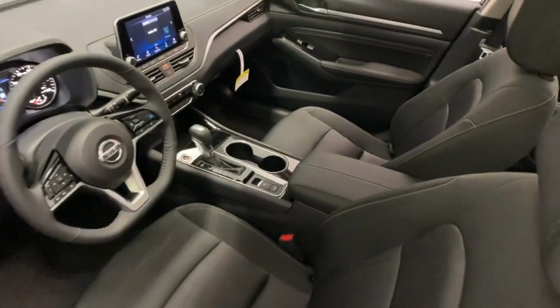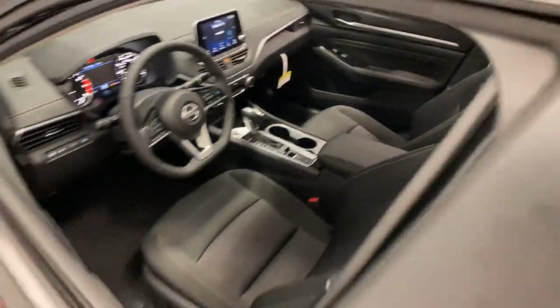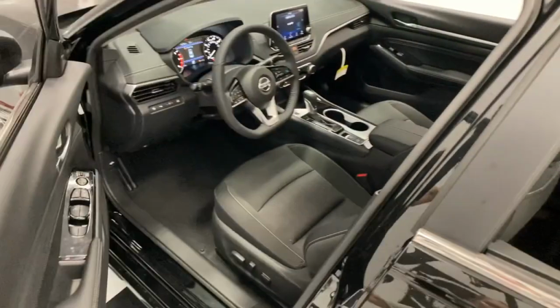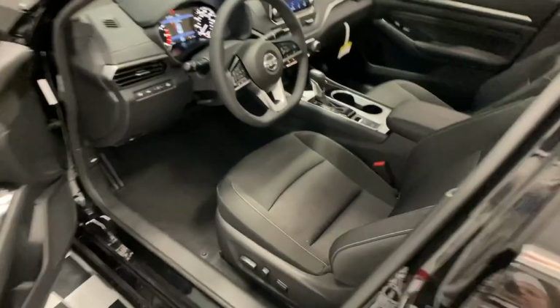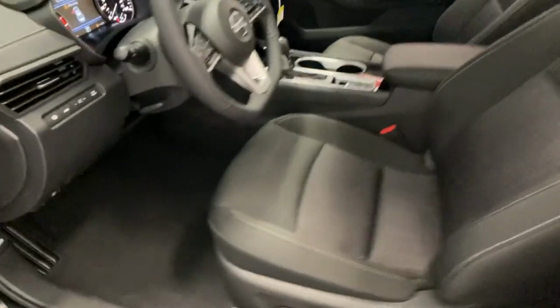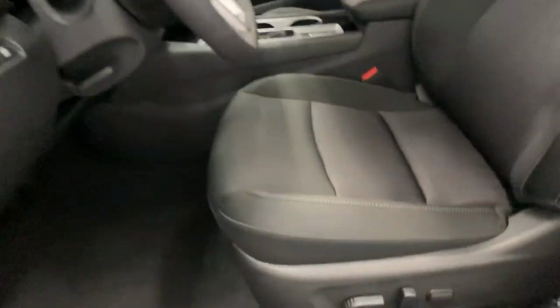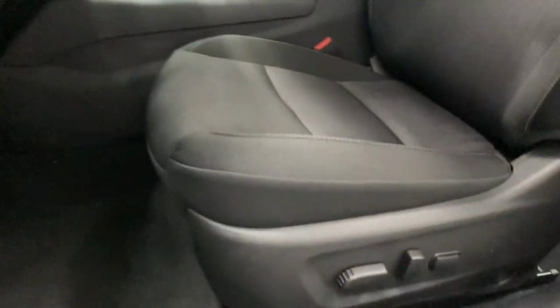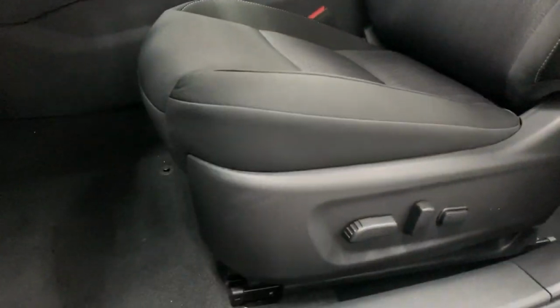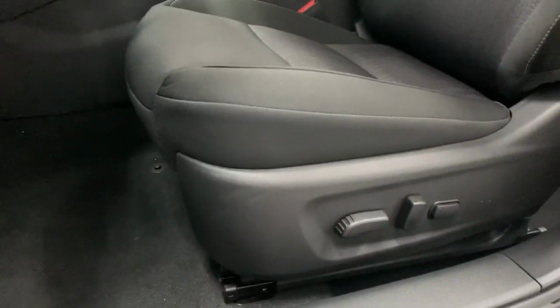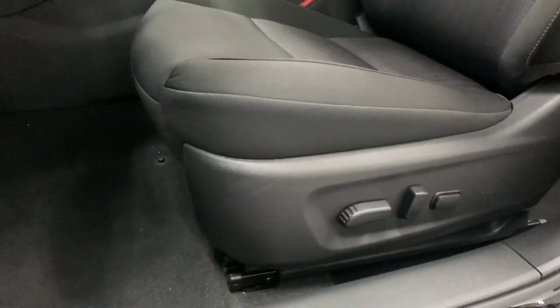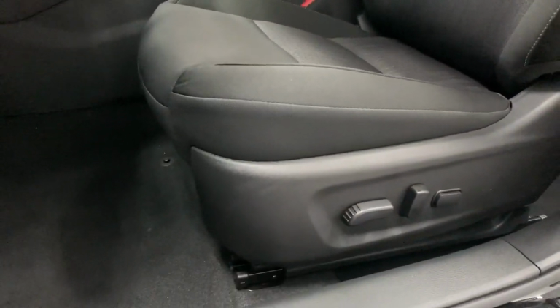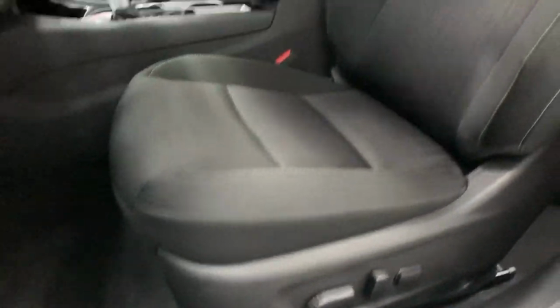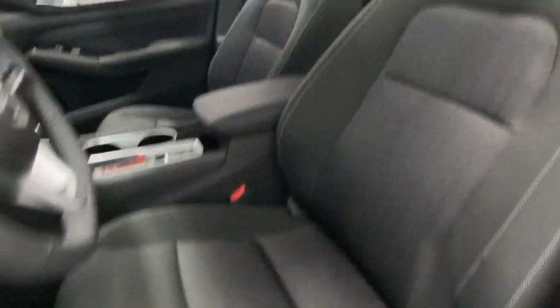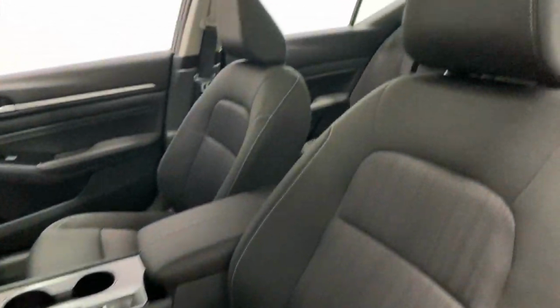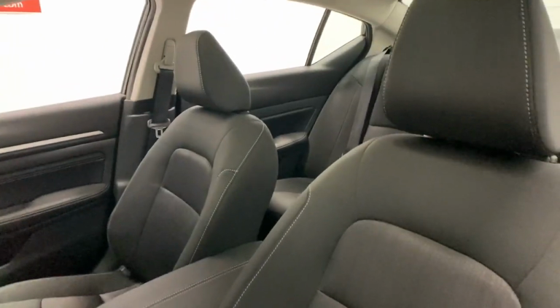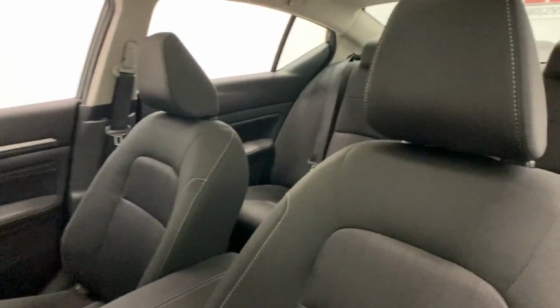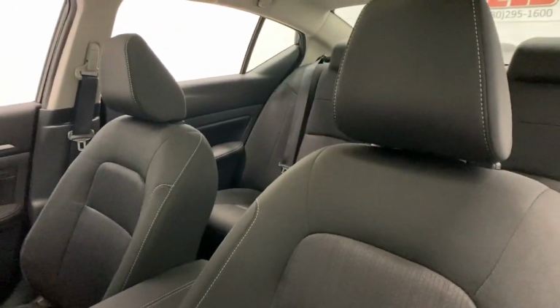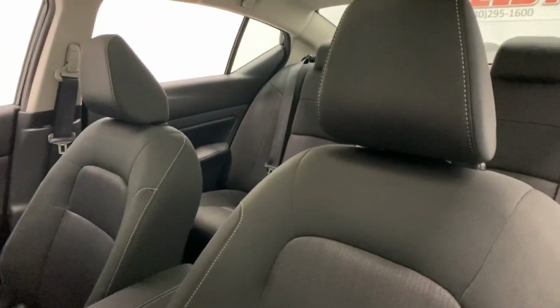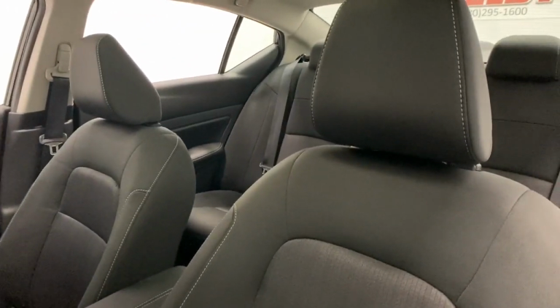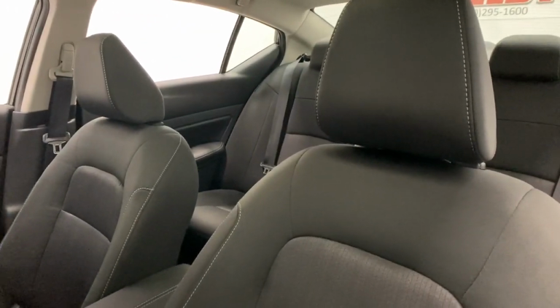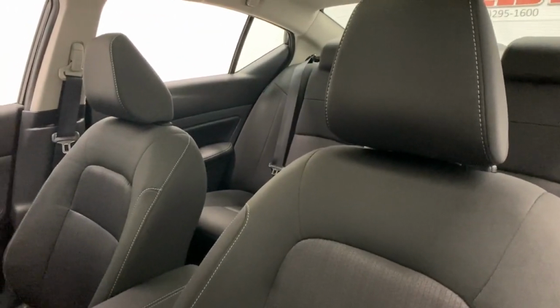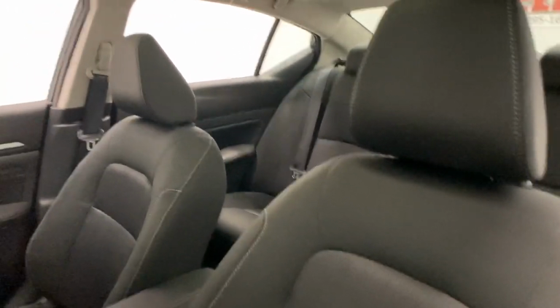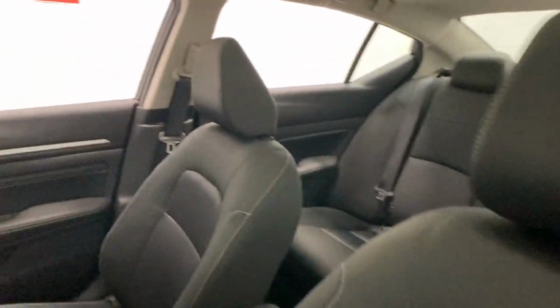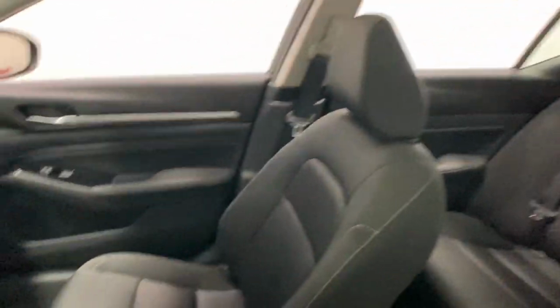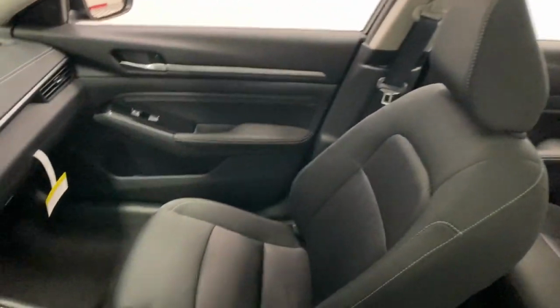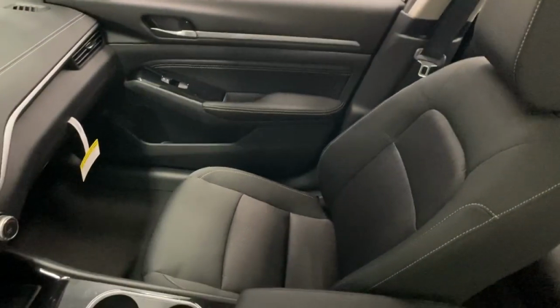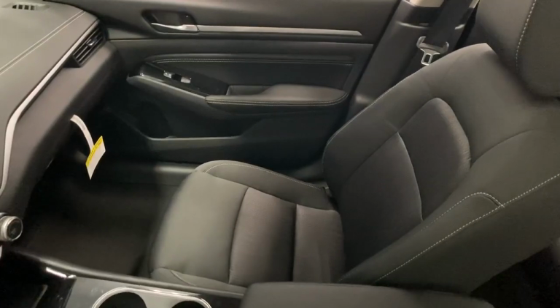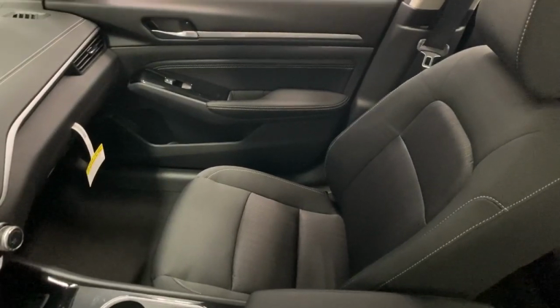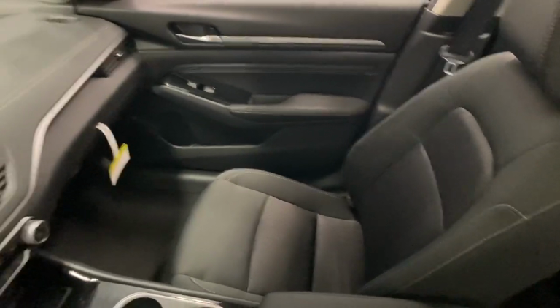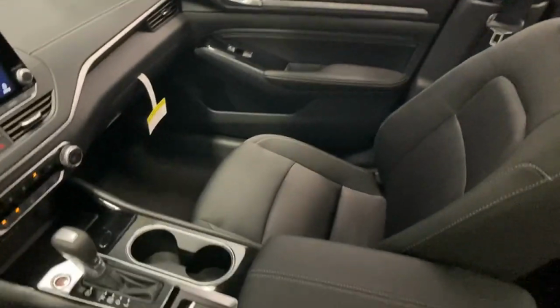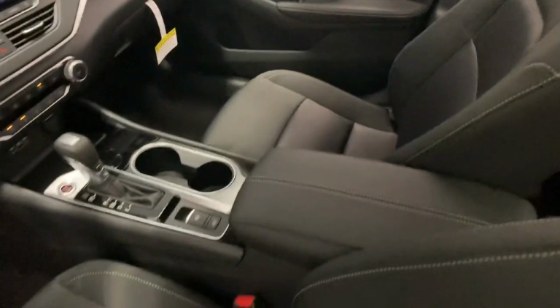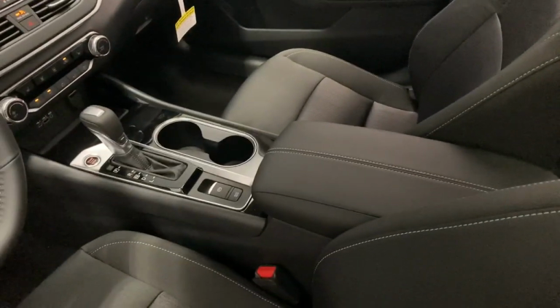The following are some of this vehicle's highlighted options: electronic stability control, leather steering wheel, trip computer, bucket seats, power windows, four-wheel disc brakes, and power steering.